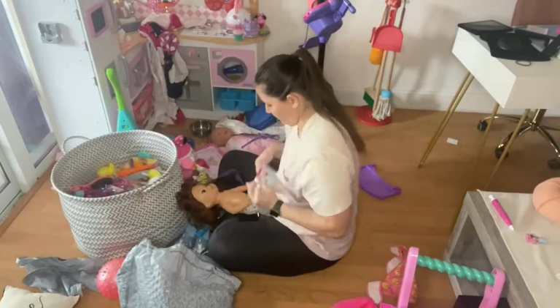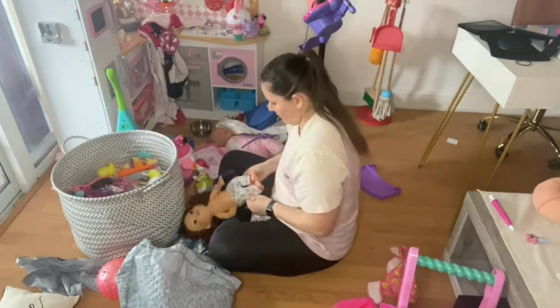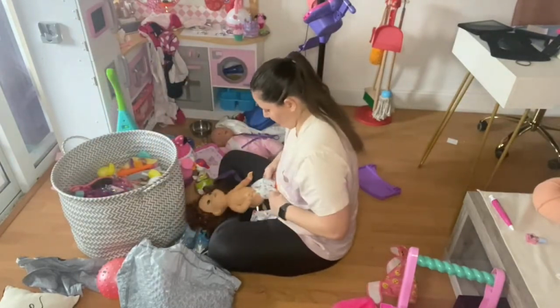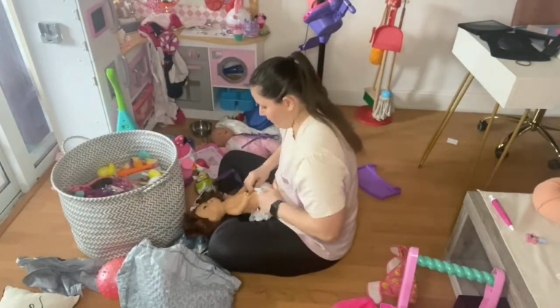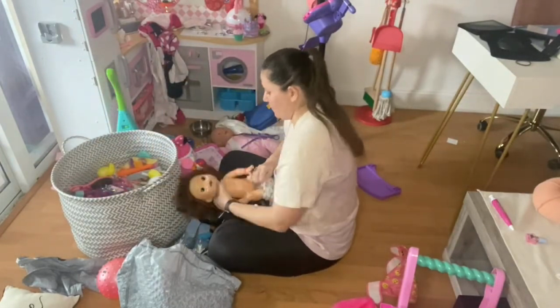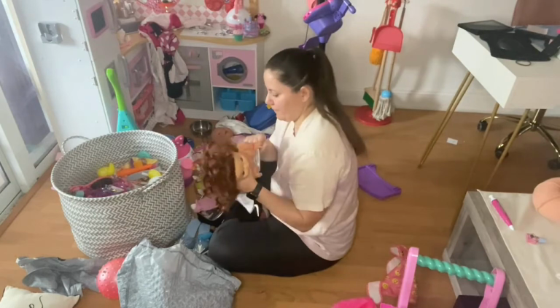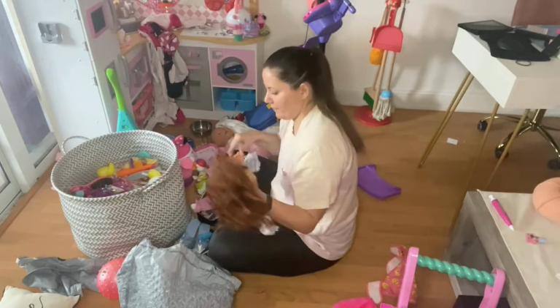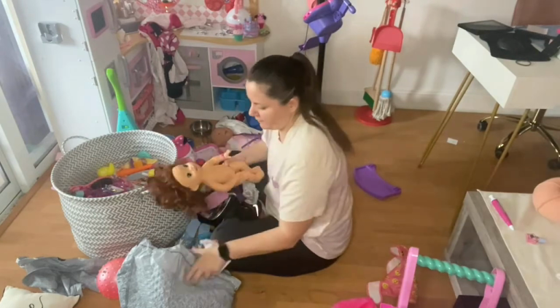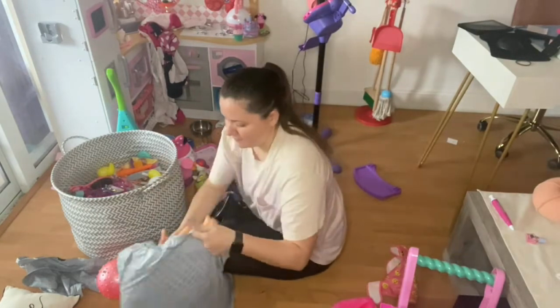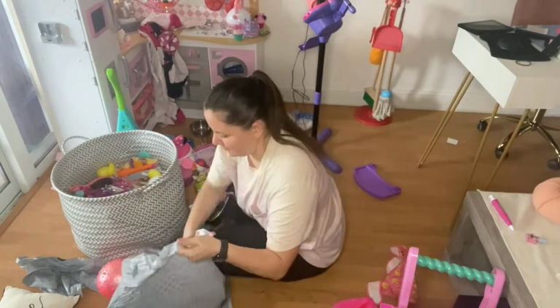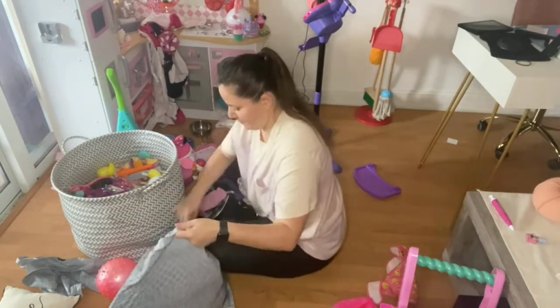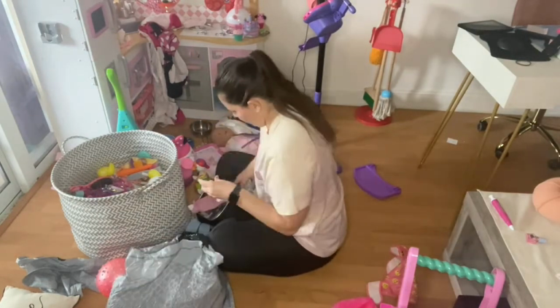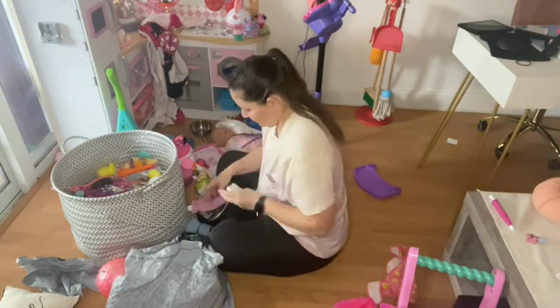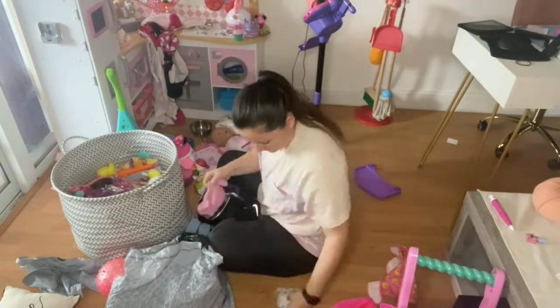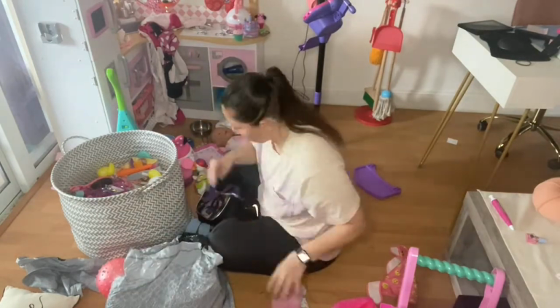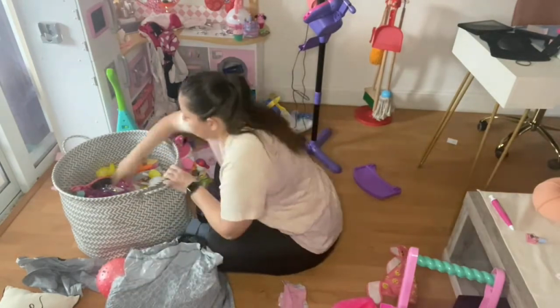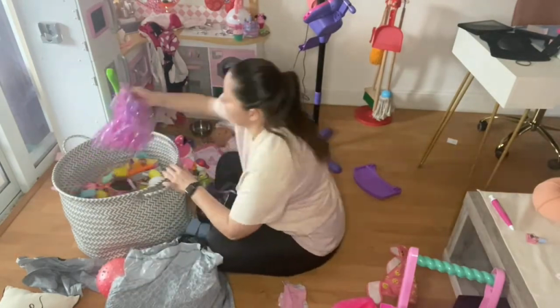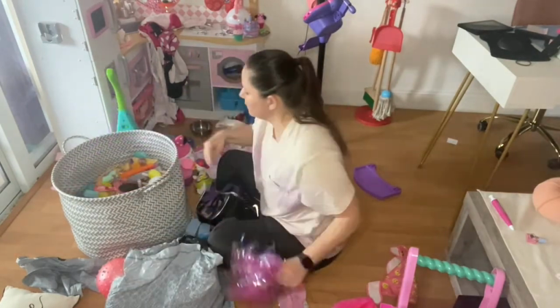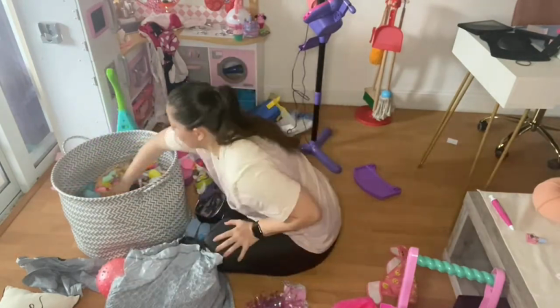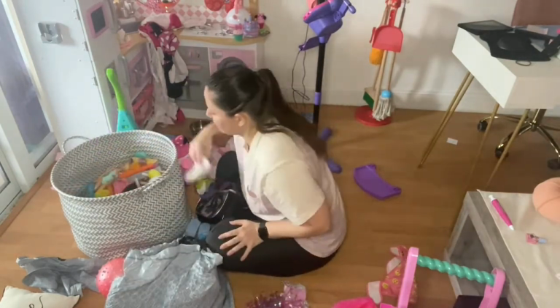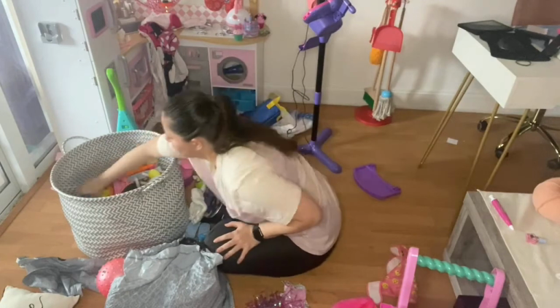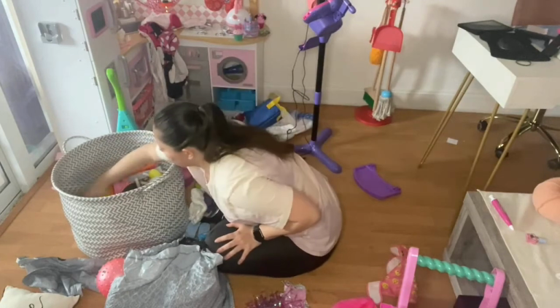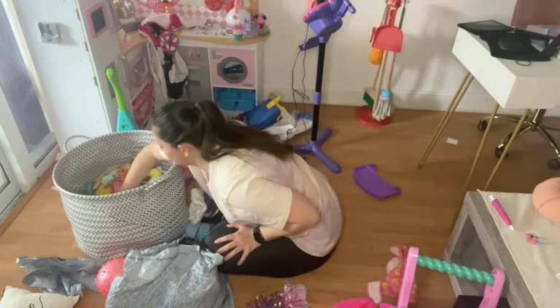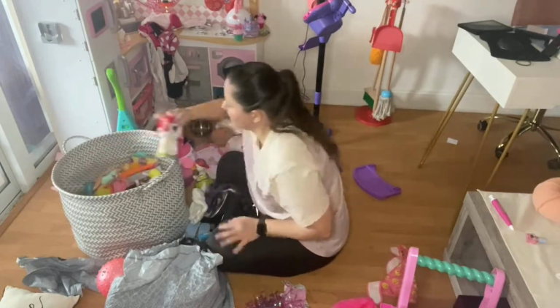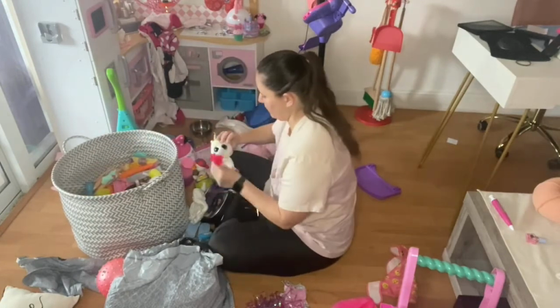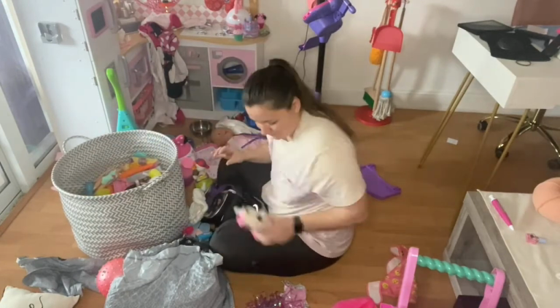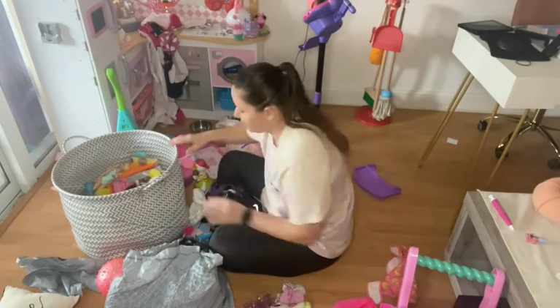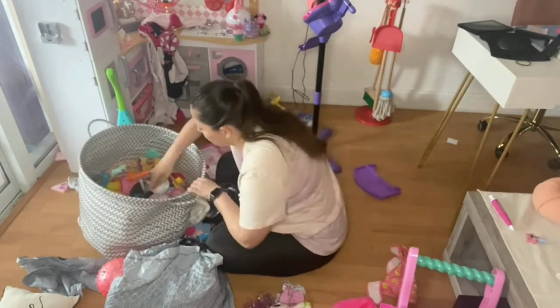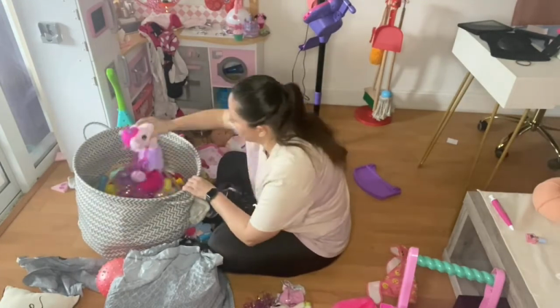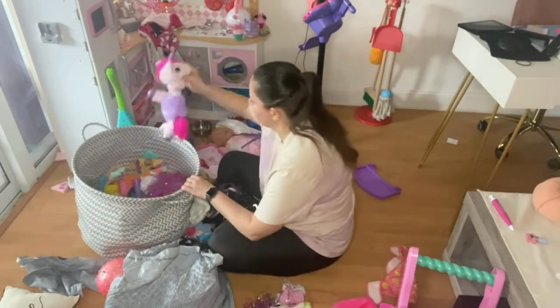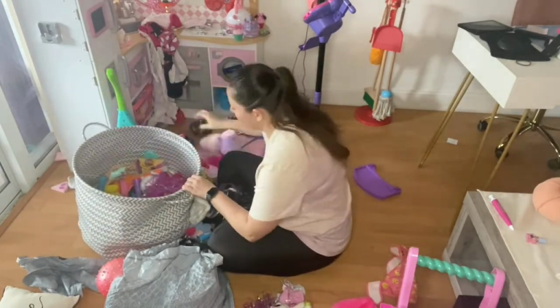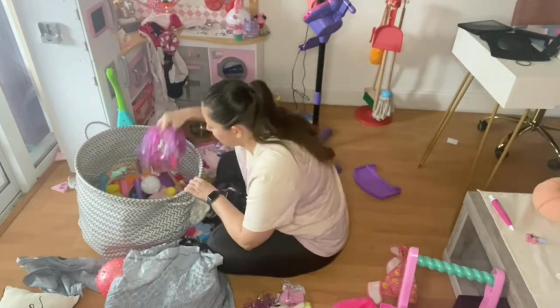This doll I'm actually going to throw away. You might not be able to see it on camera, but her face kind of got melted a little bit — the color came off in the car, so she looks really creepy. So I'm just going to throw that away.